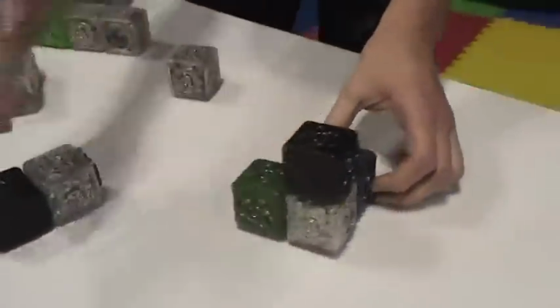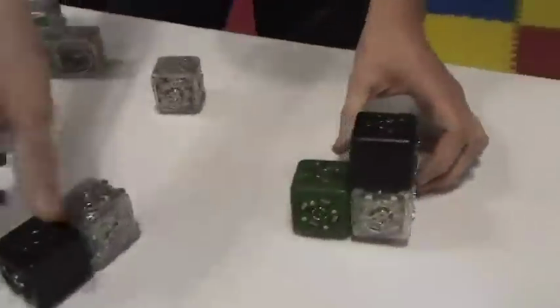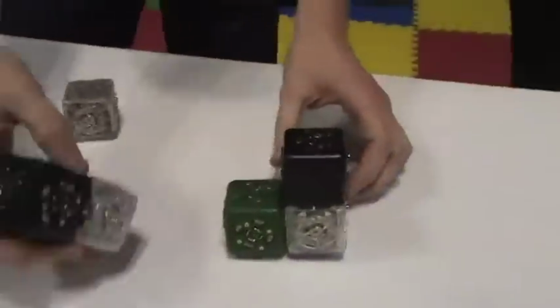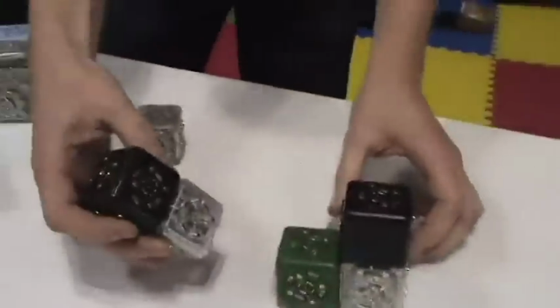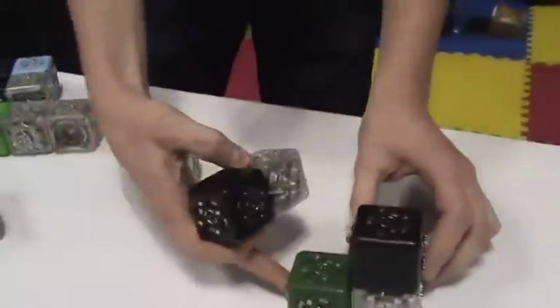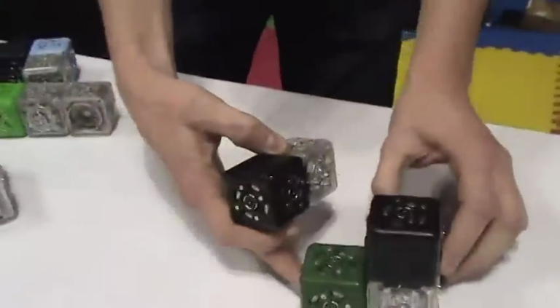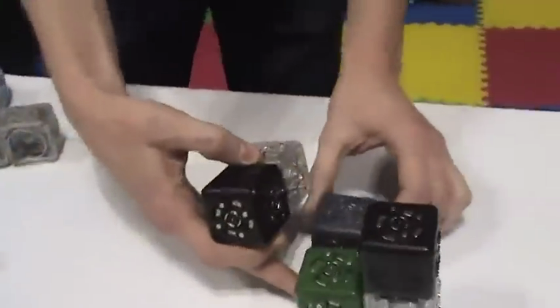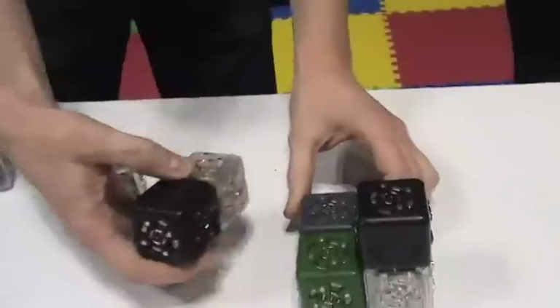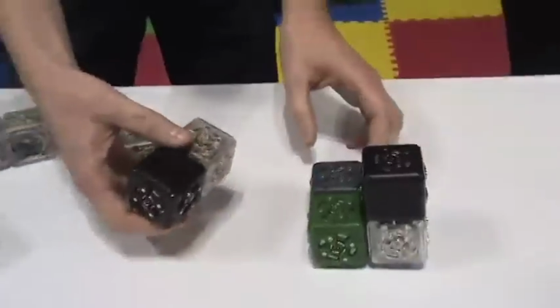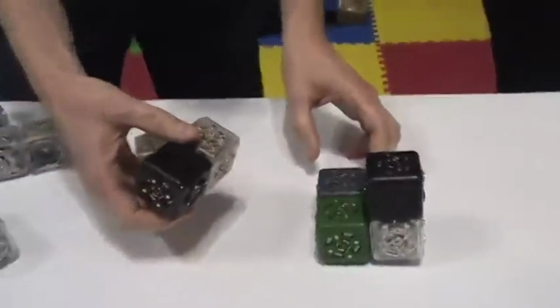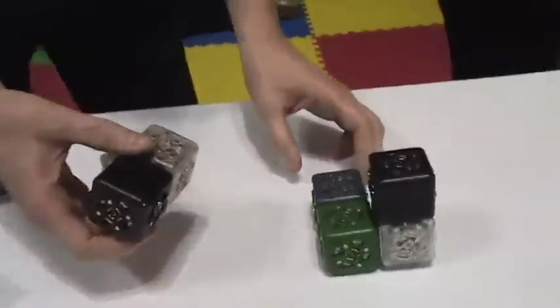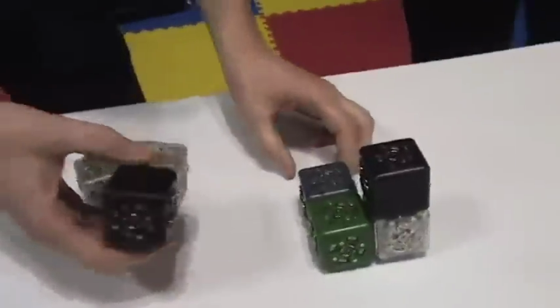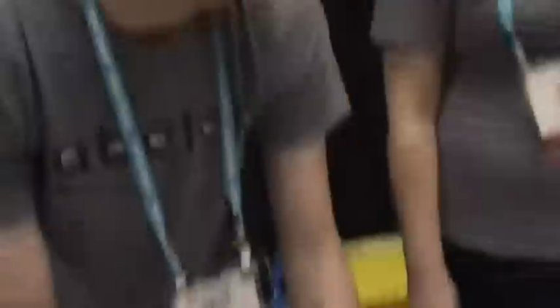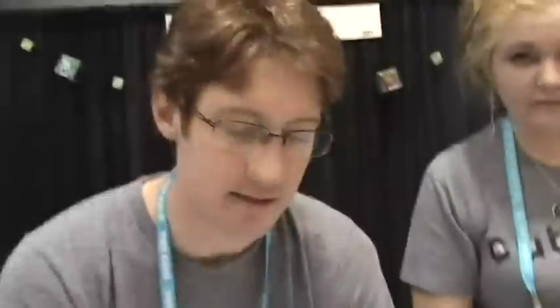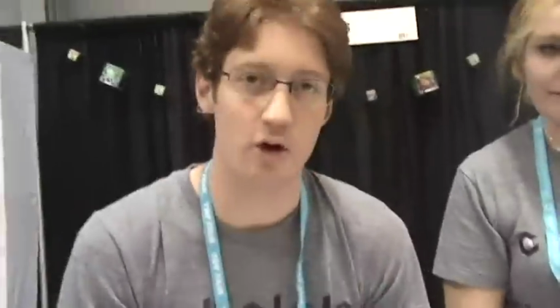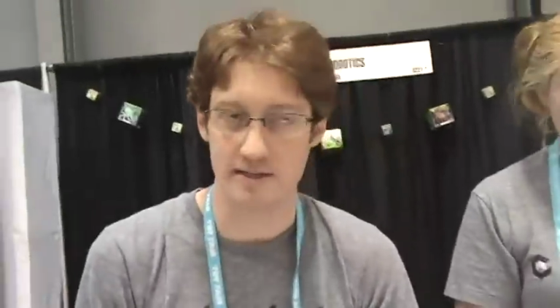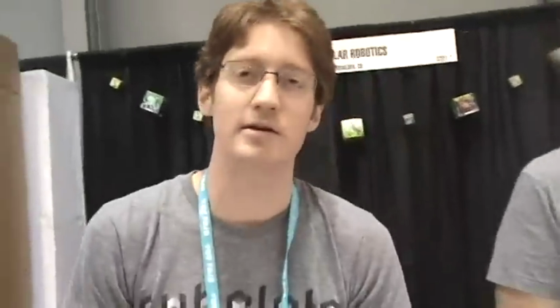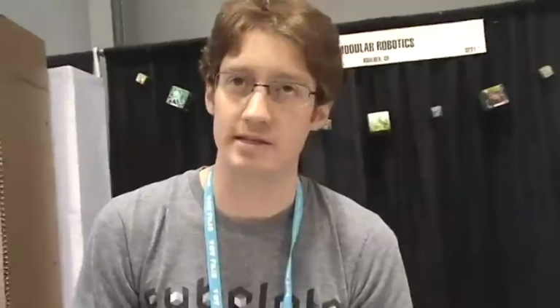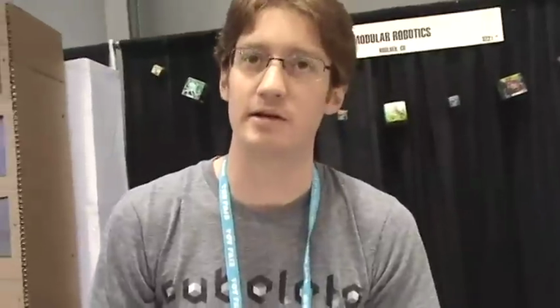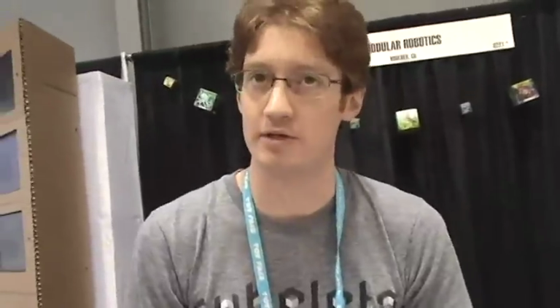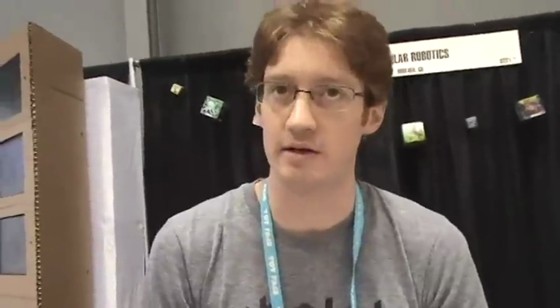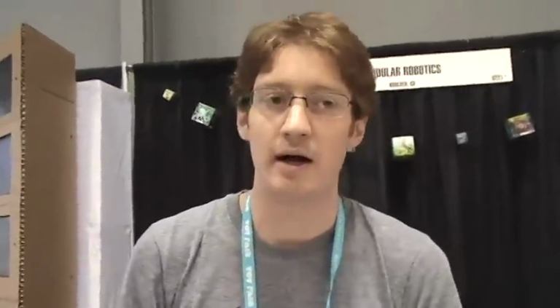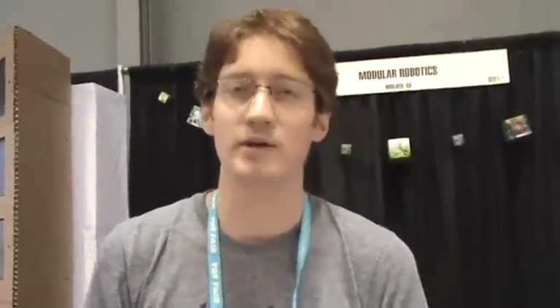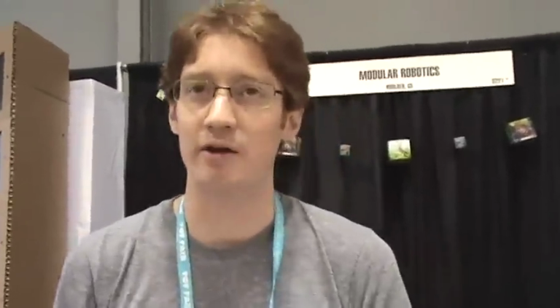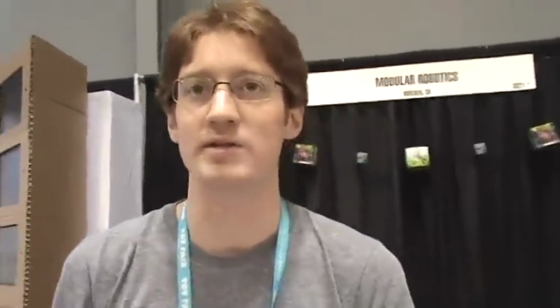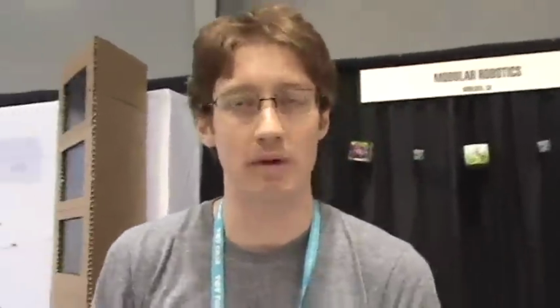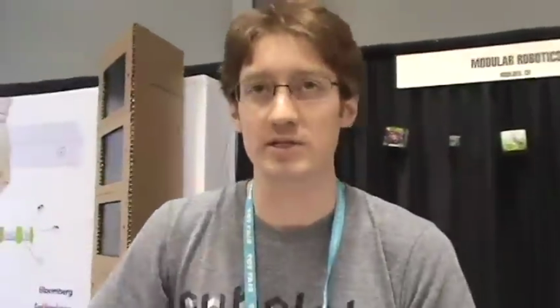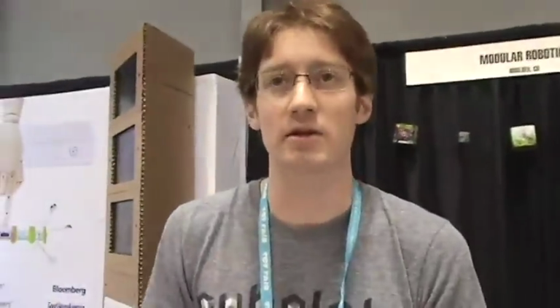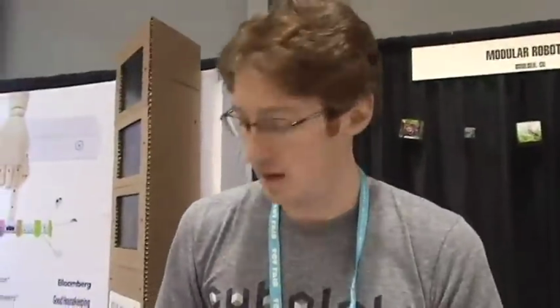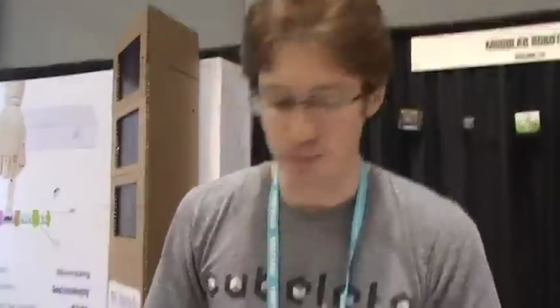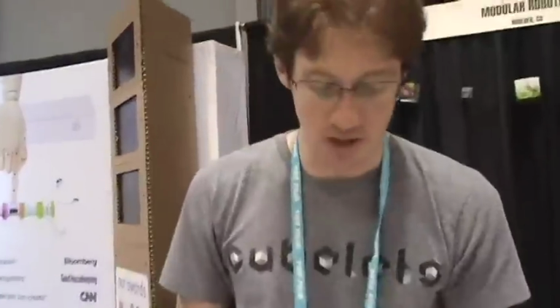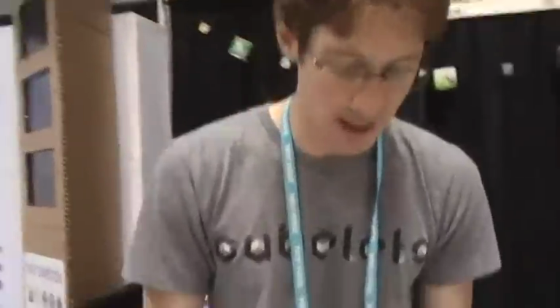How many different sensors do you have? We have 16 blocks total. There are five different sensors: a brightness sensor, distance sensor, temperature sensor, and we also have microphones and a motion sensor.